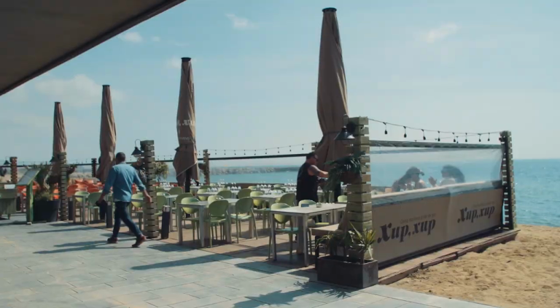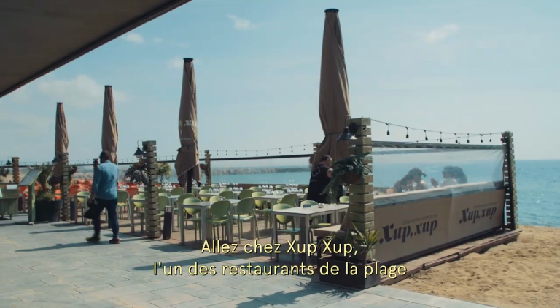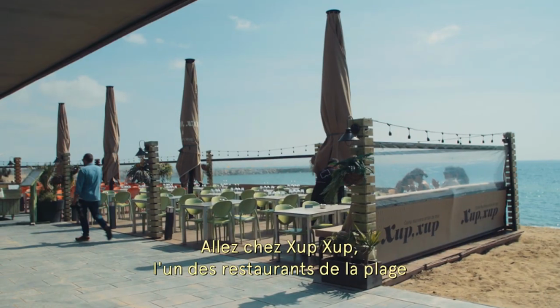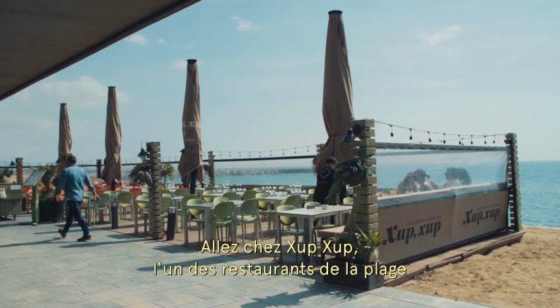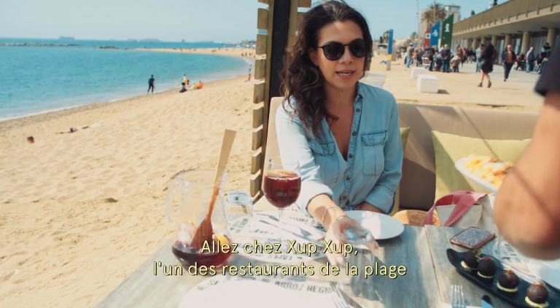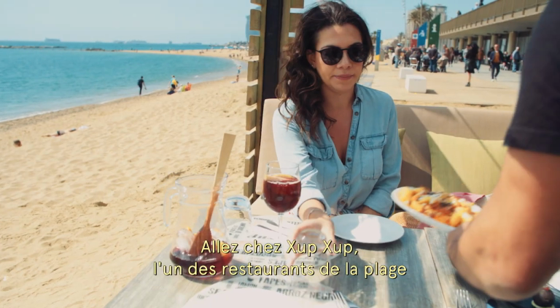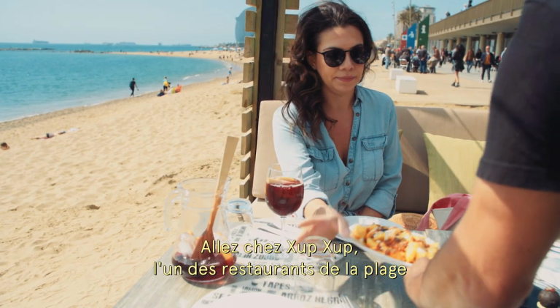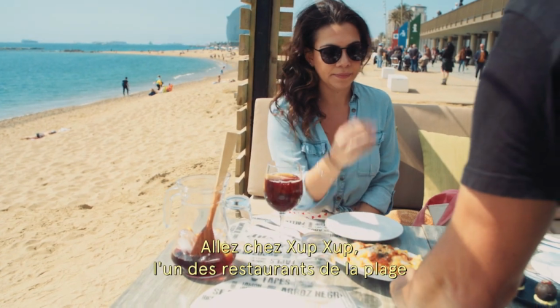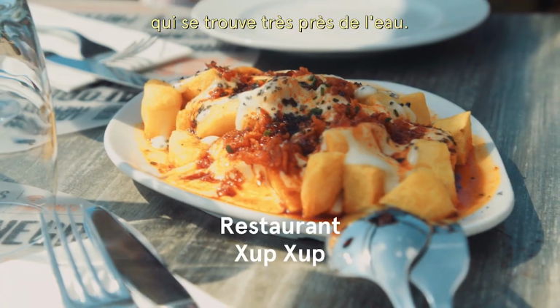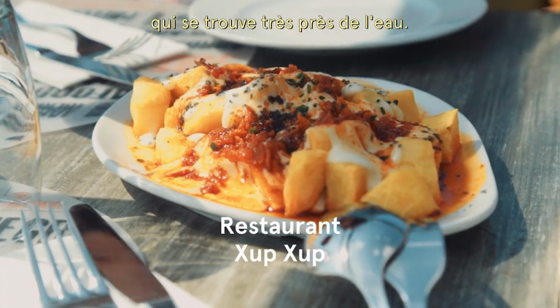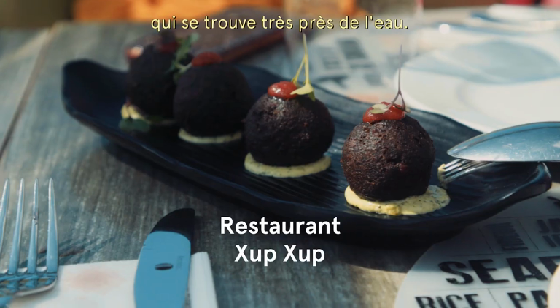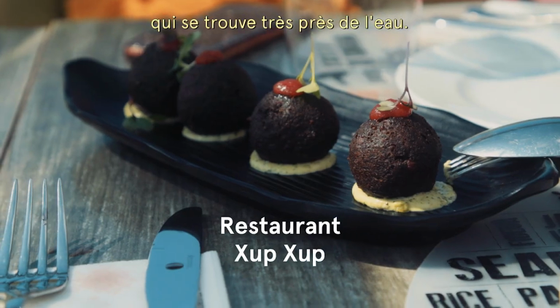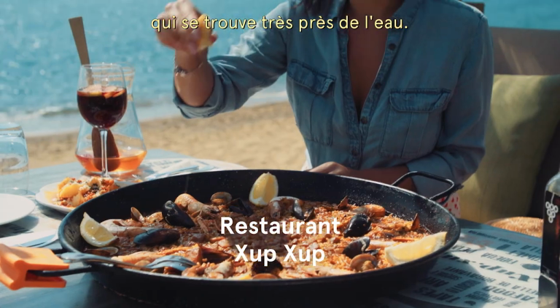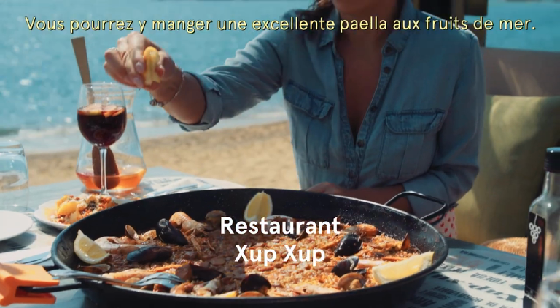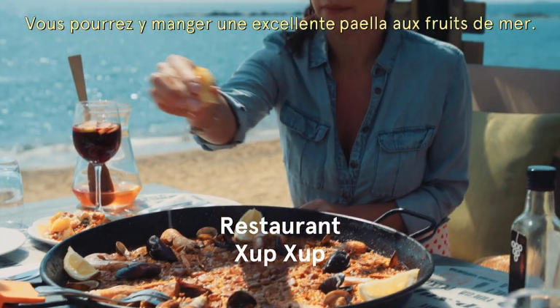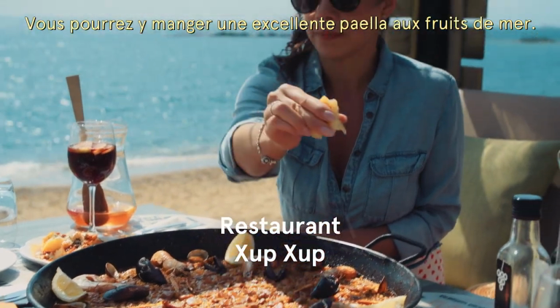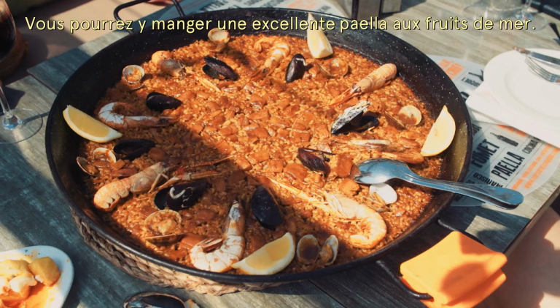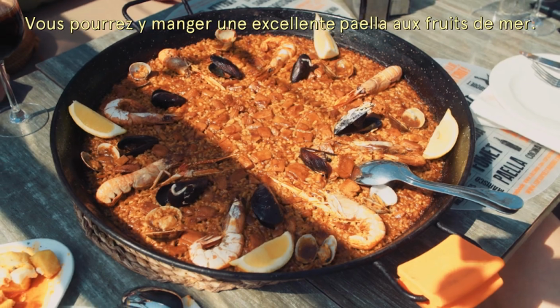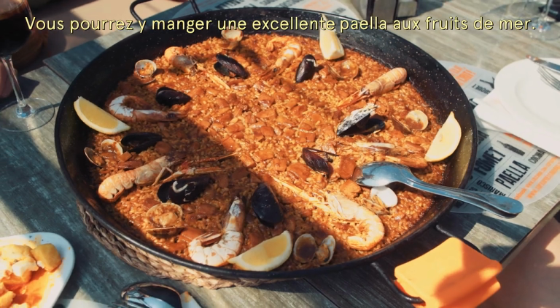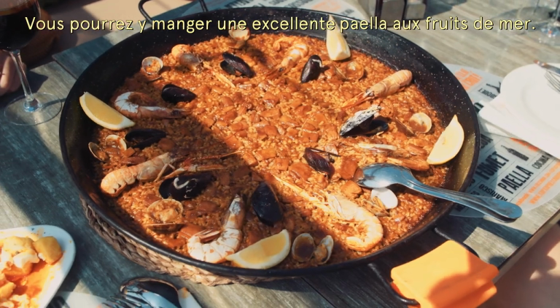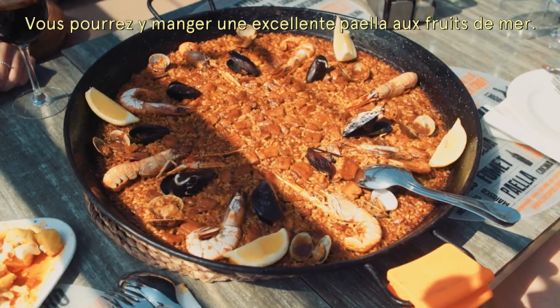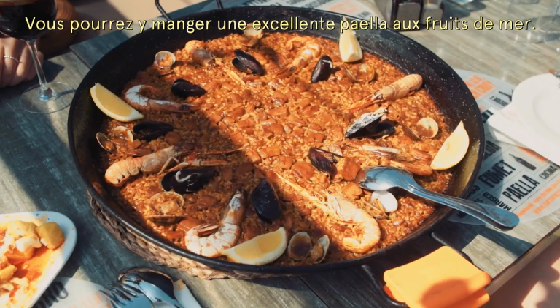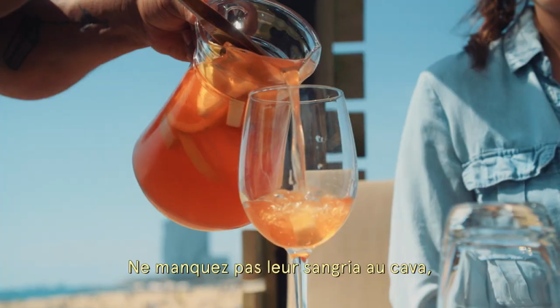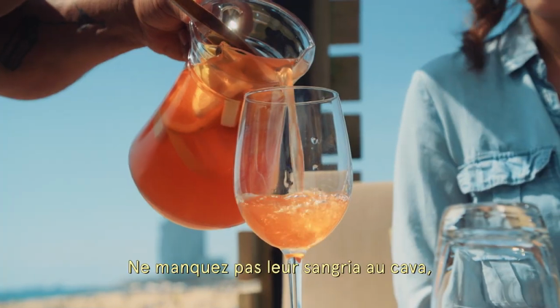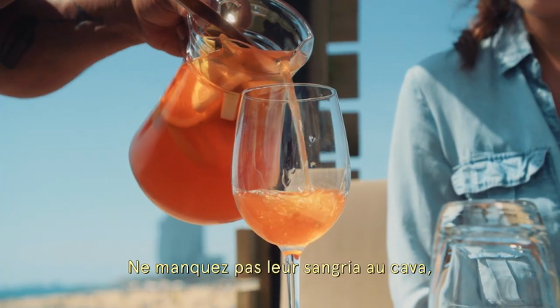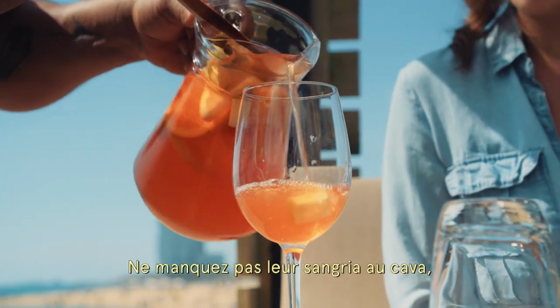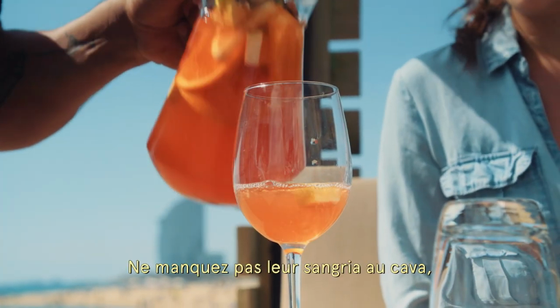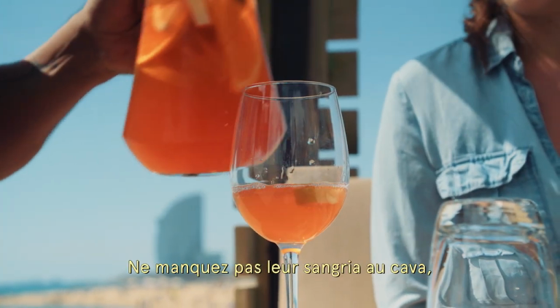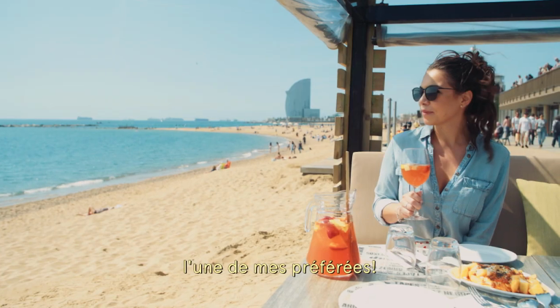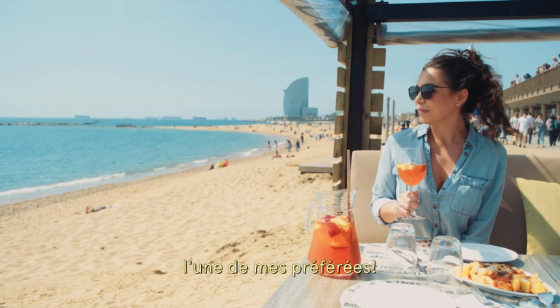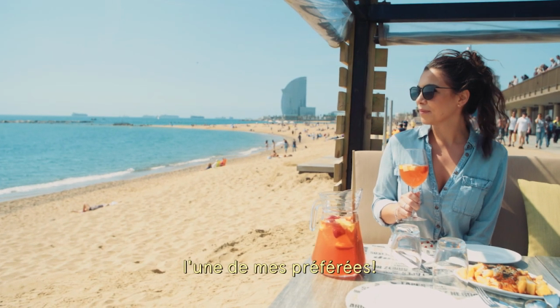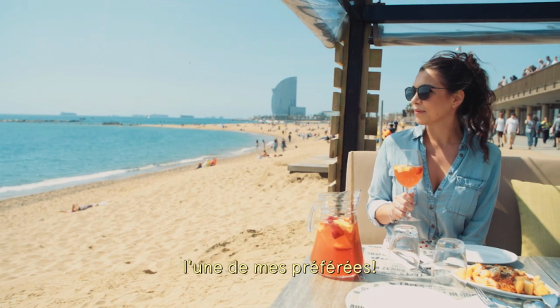Try Chup Chup. It is one of the beach's restaurants that's closest to the water. Enjoy a really nice seafood paella, and you can try the Cava Sangria, which is one of my favorites.